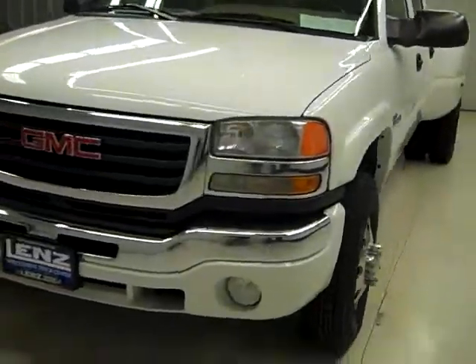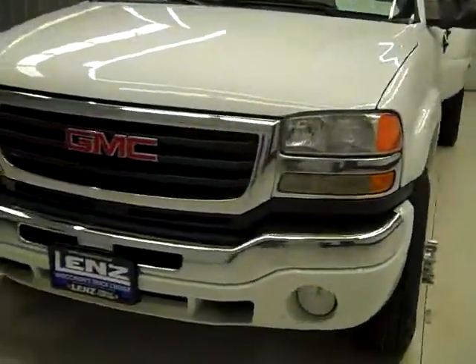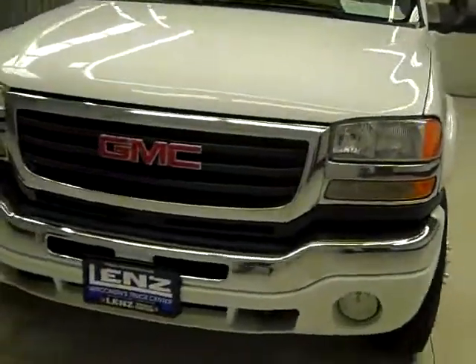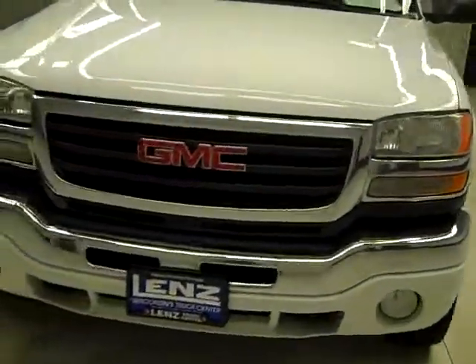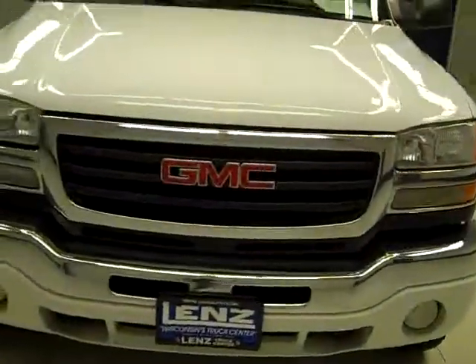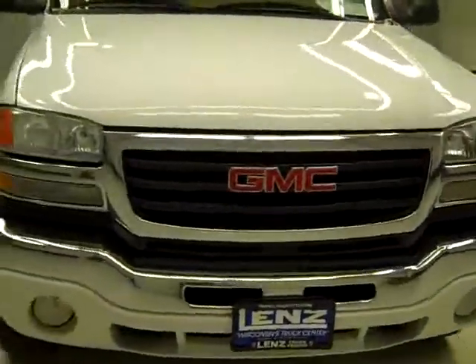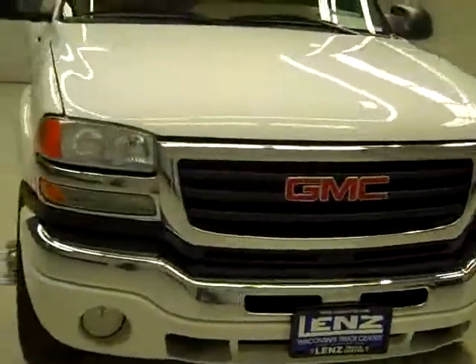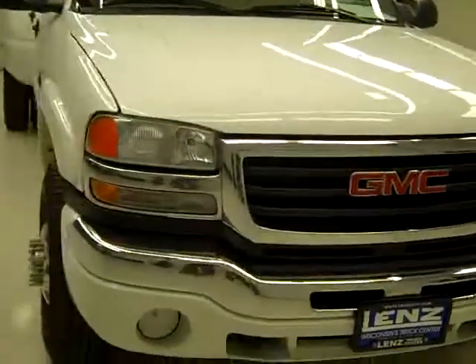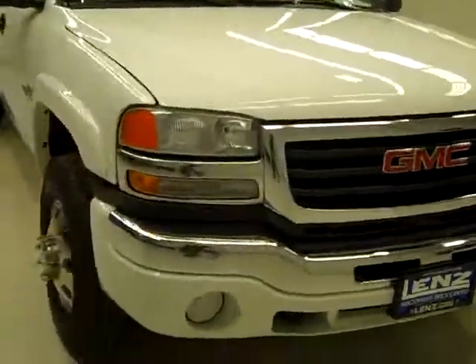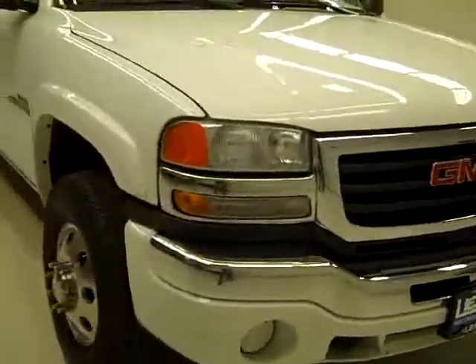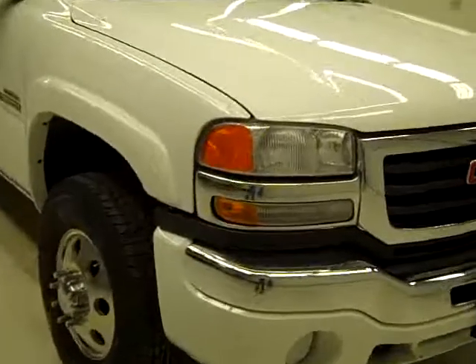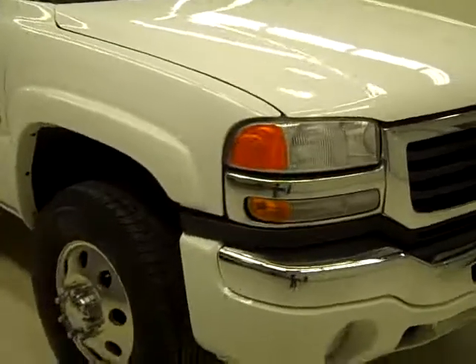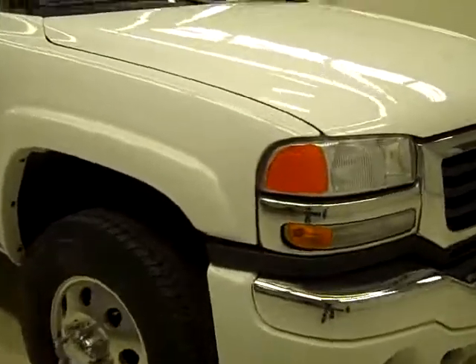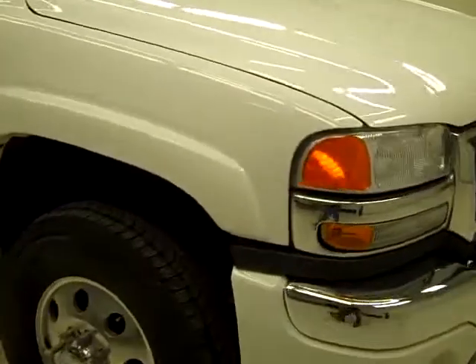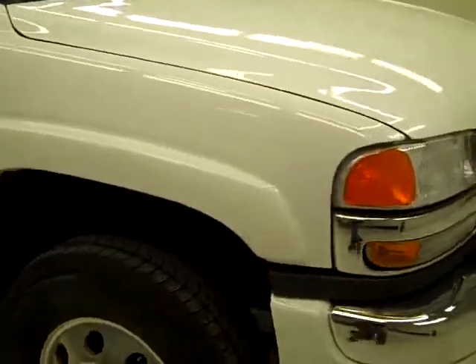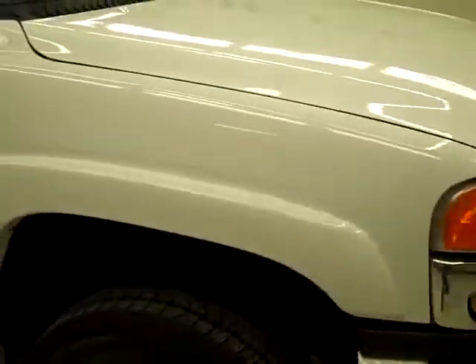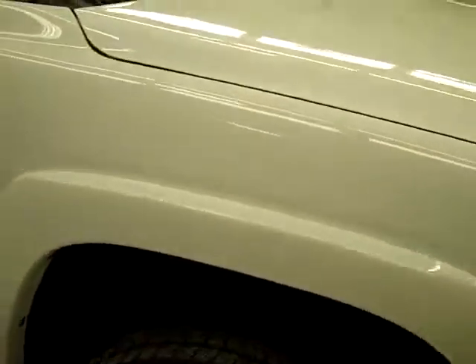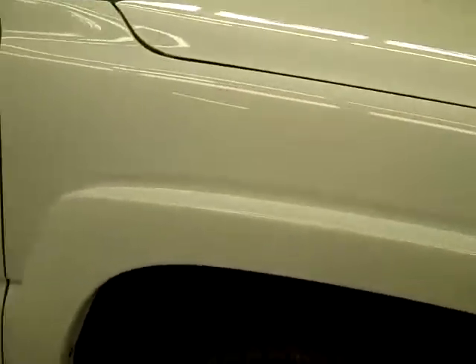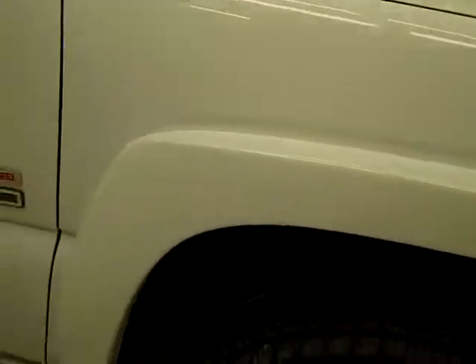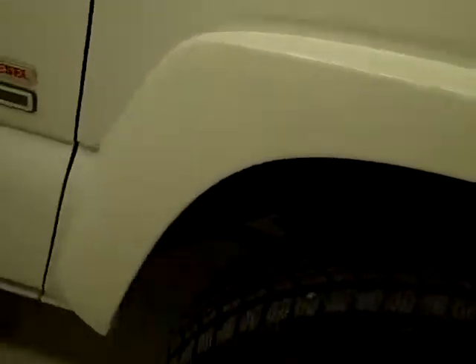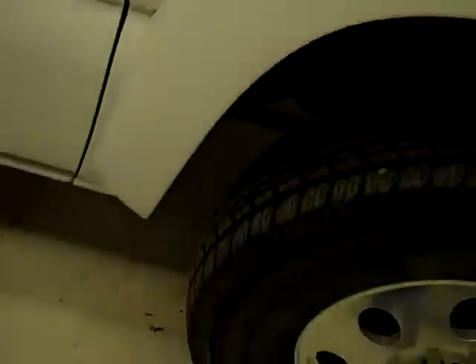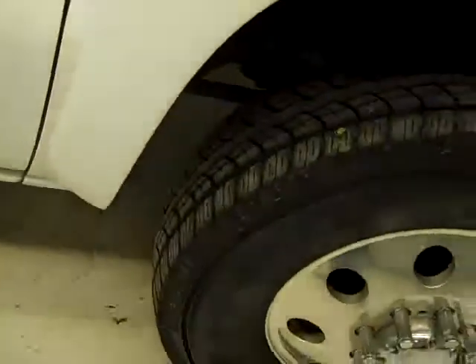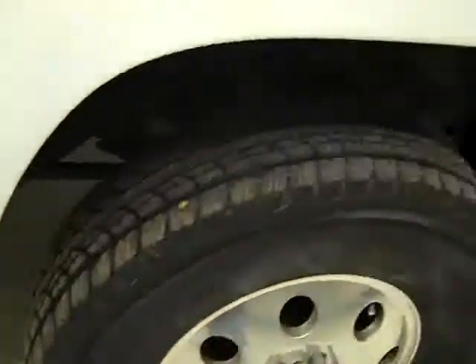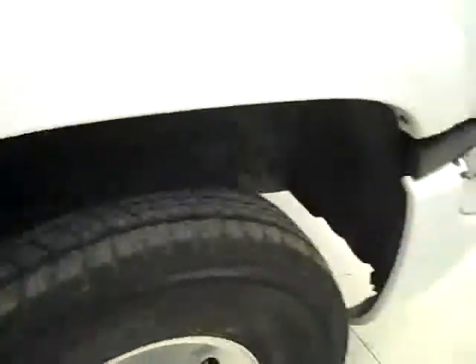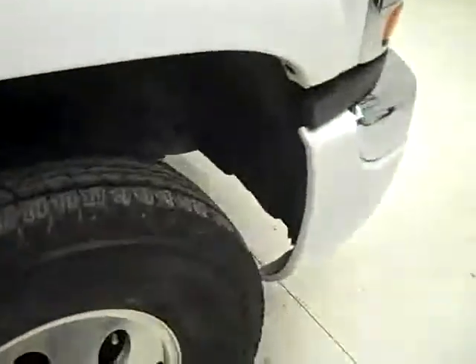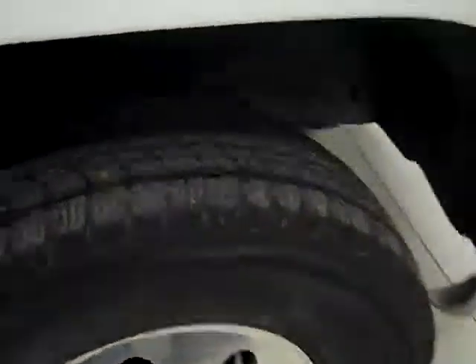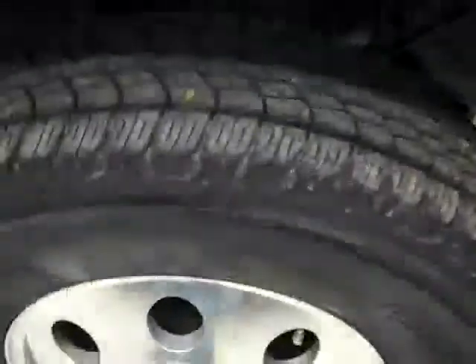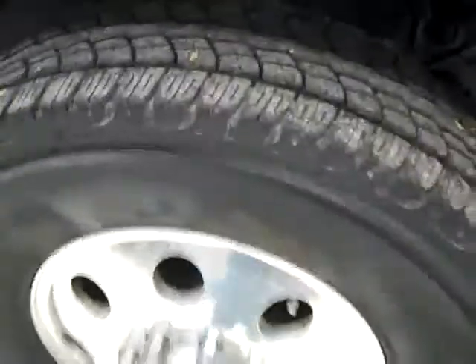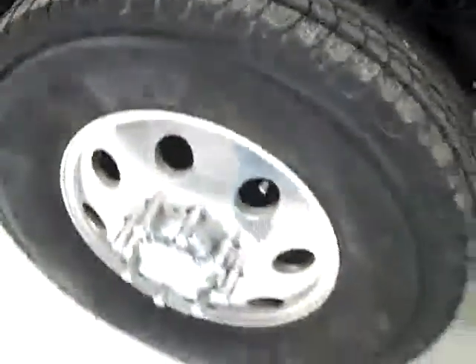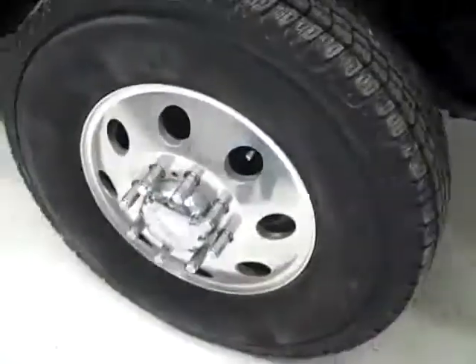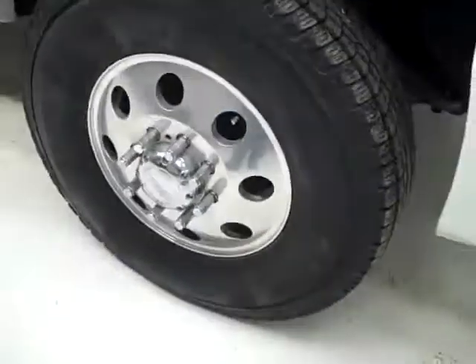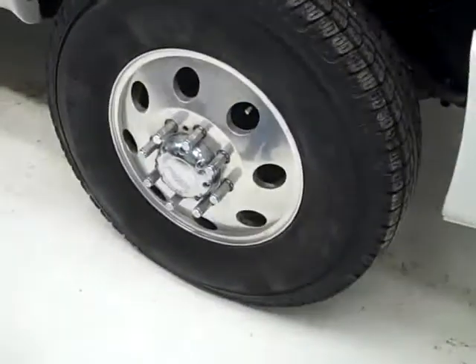This is stock number K1130, a 2005 GMC Sierra 3500 crew cab long box dual rear wheel, SLT package, color white, 50,000 miles, LLY Duramax diesel engine.